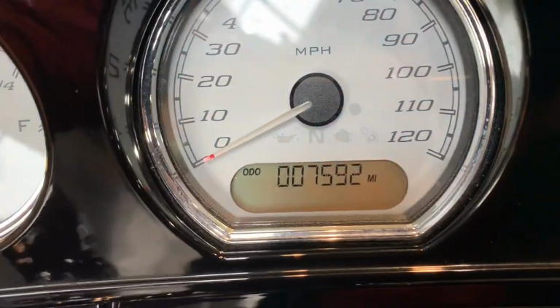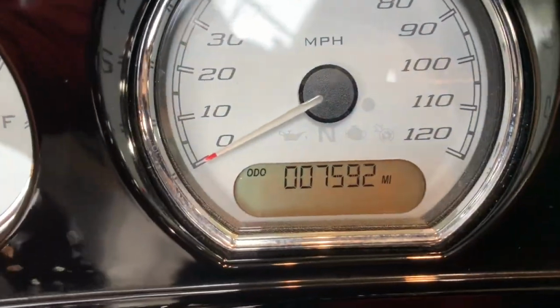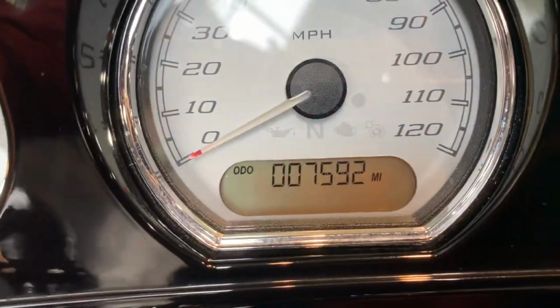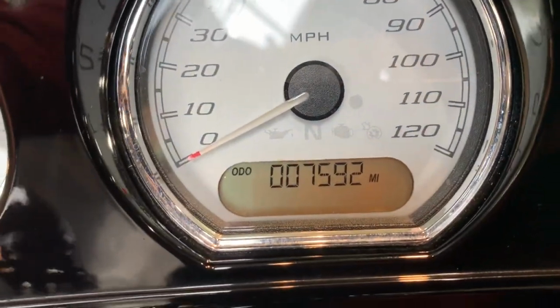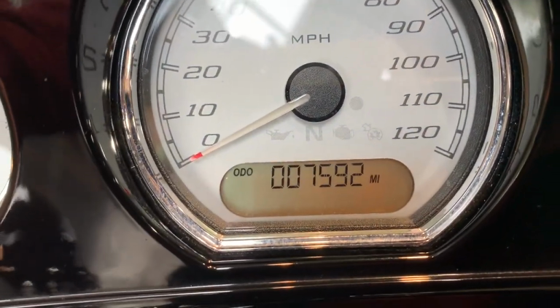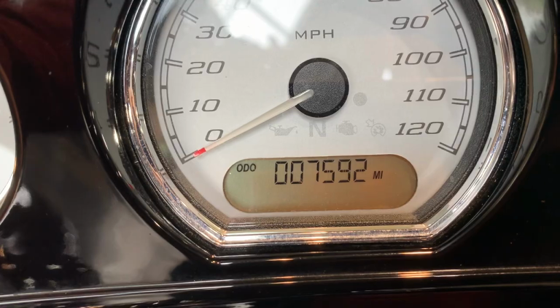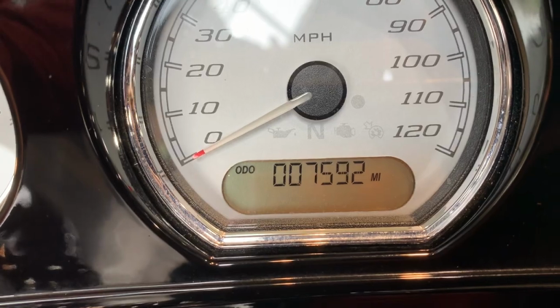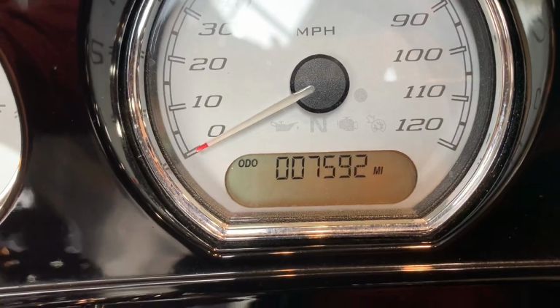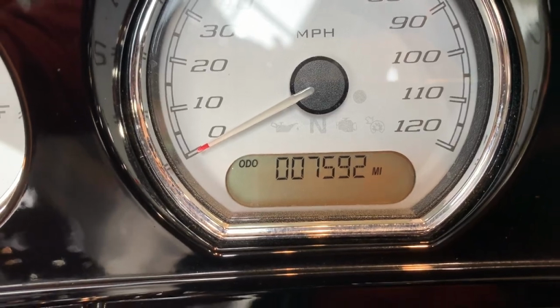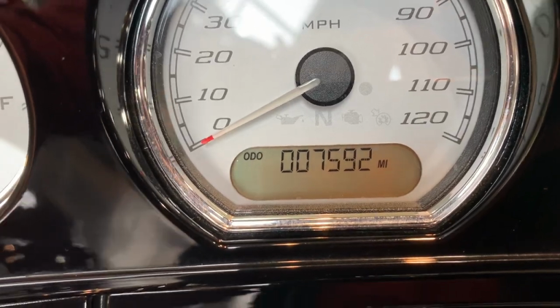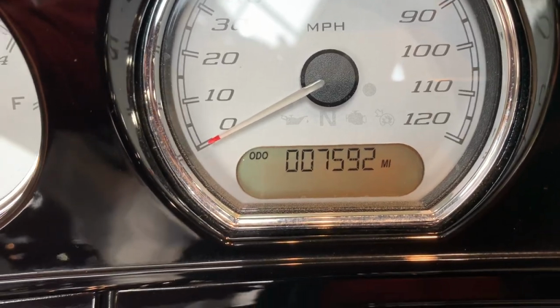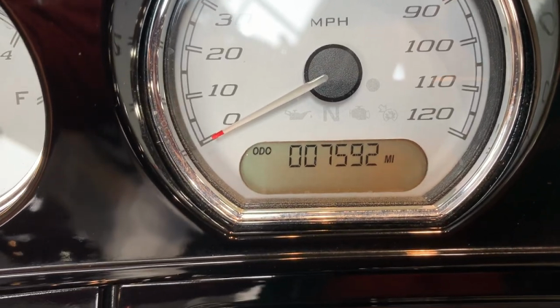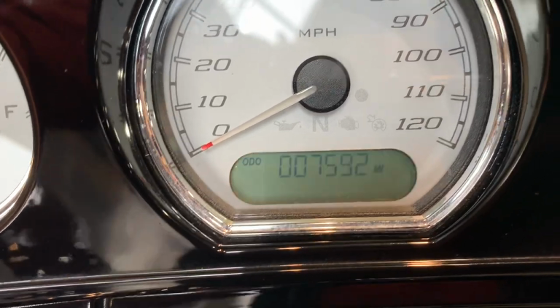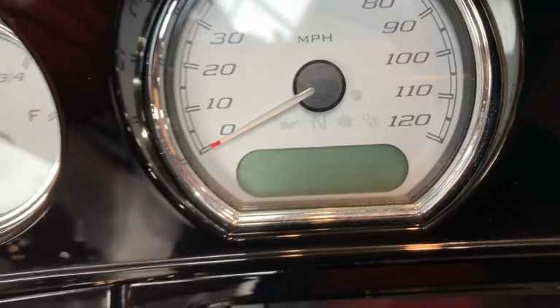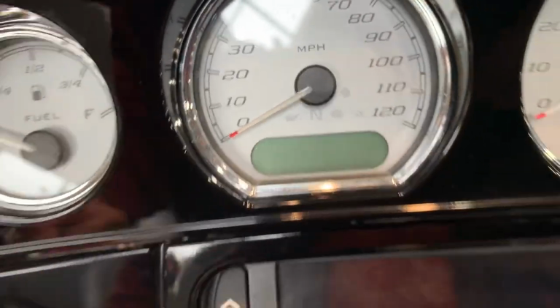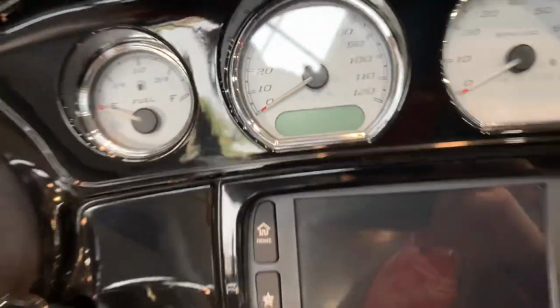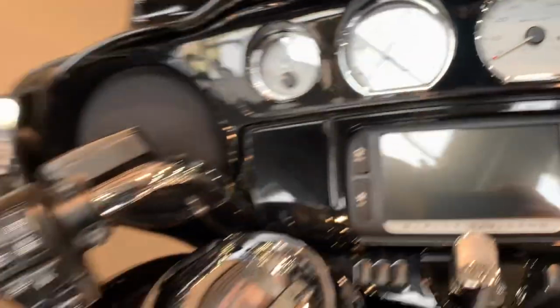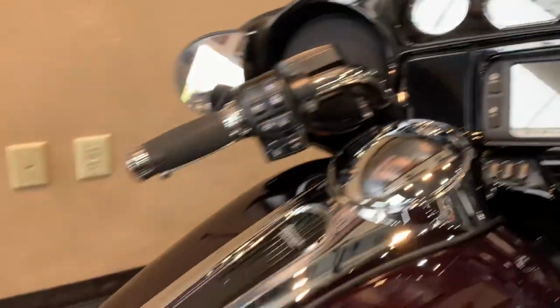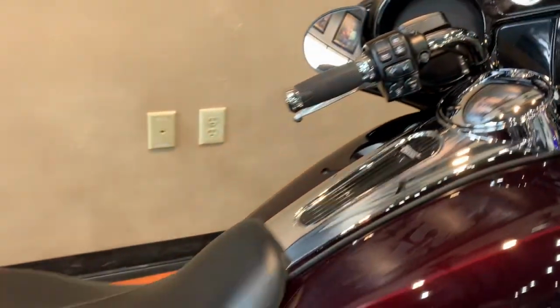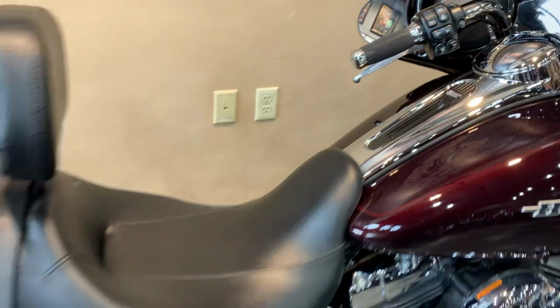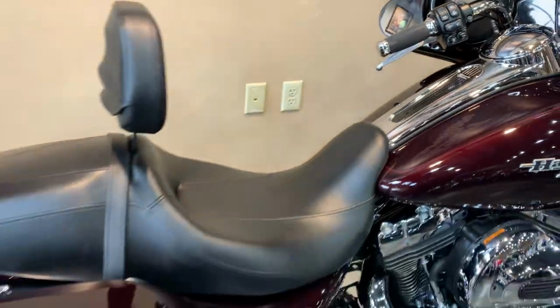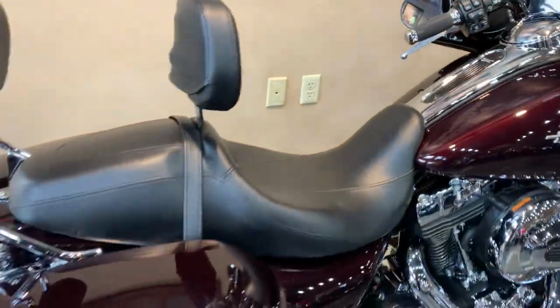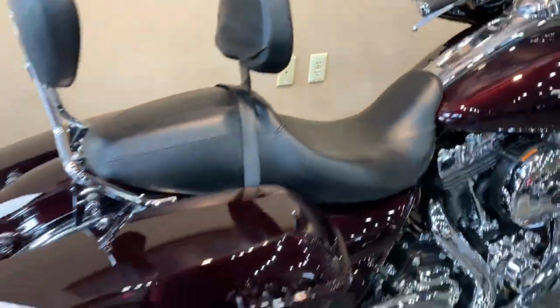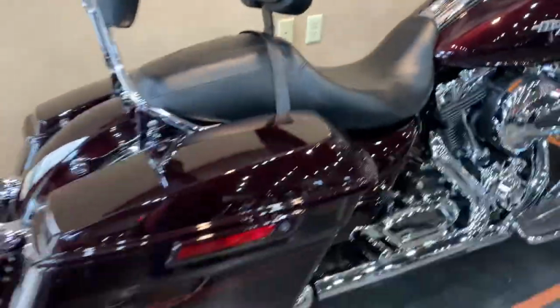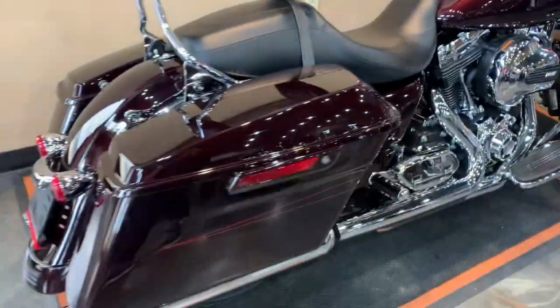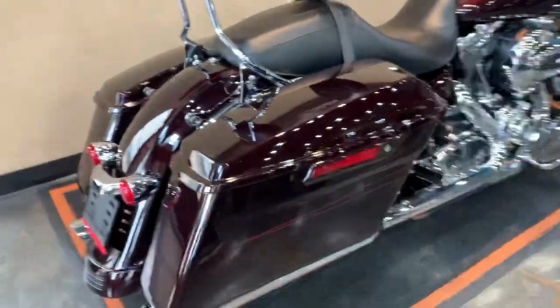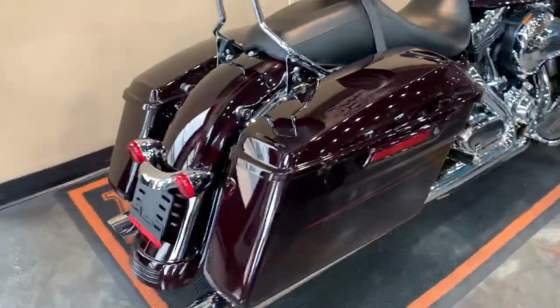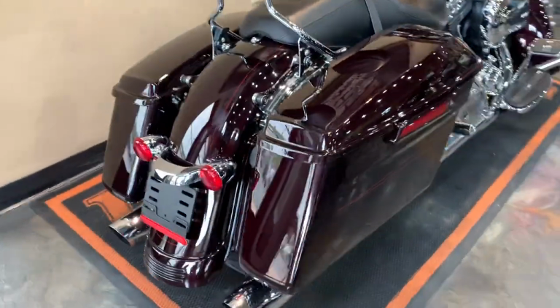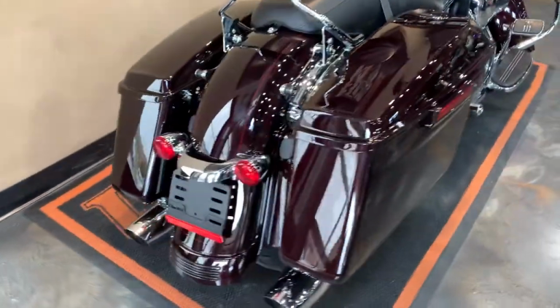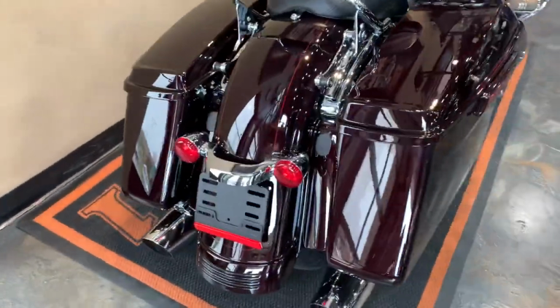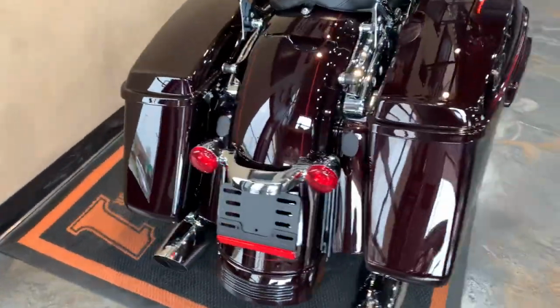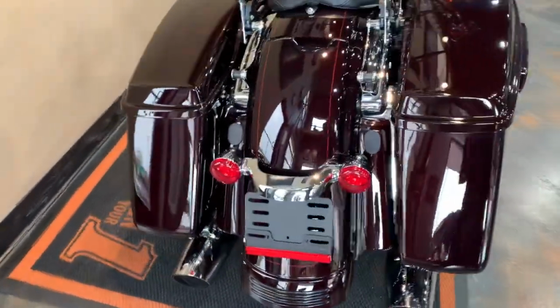Bike only has 7,592 miles on it, which is ridiculously low, which also goes along with the fact of why it's so clean.